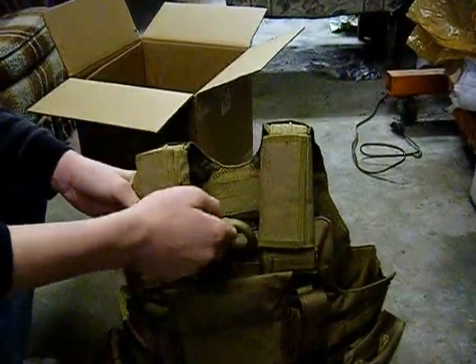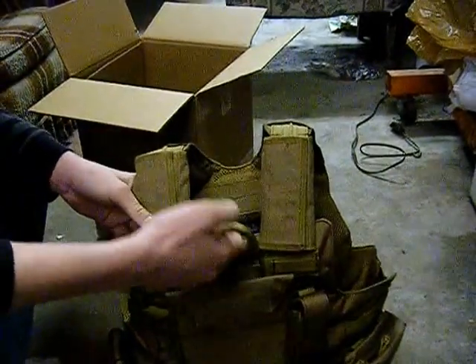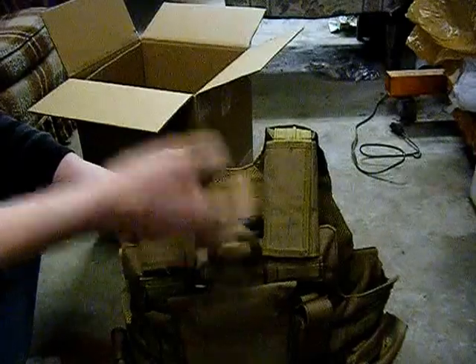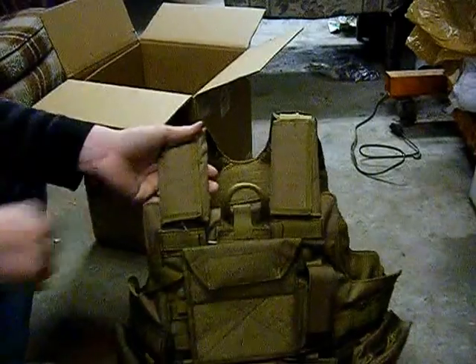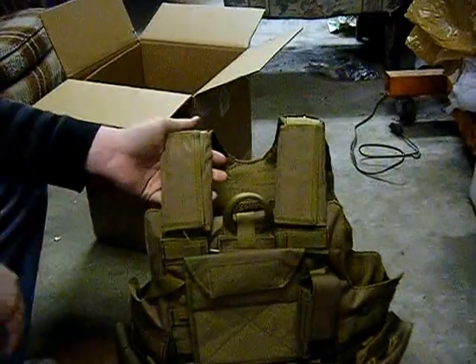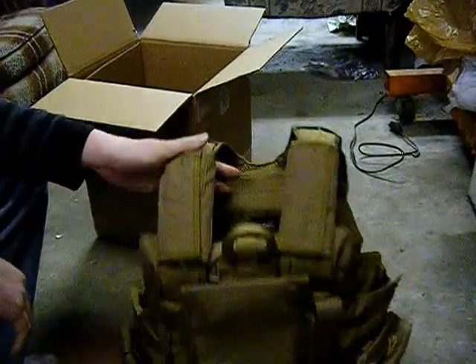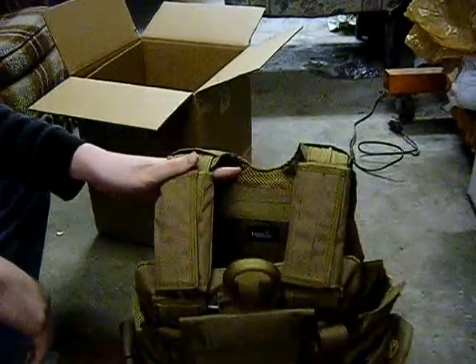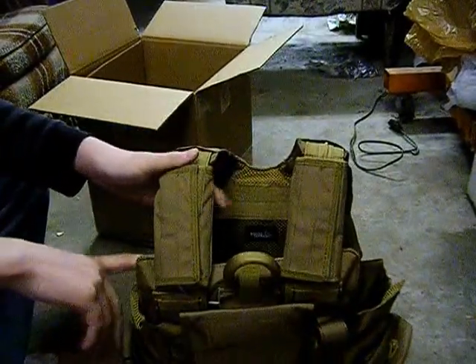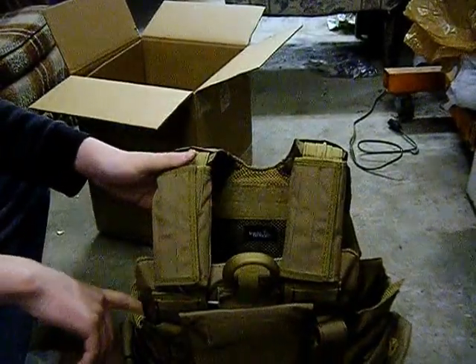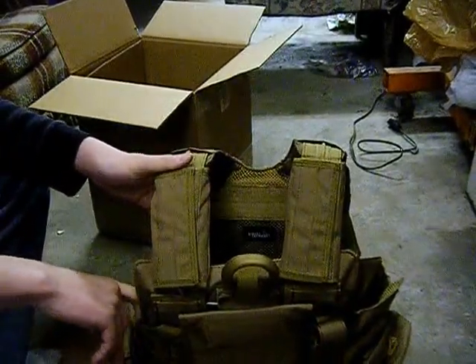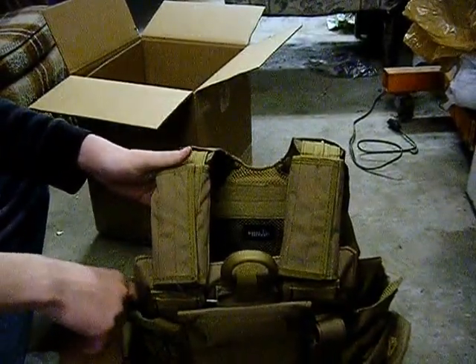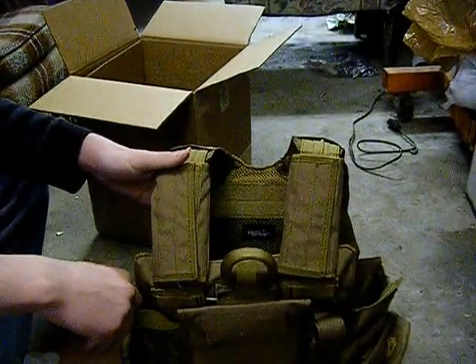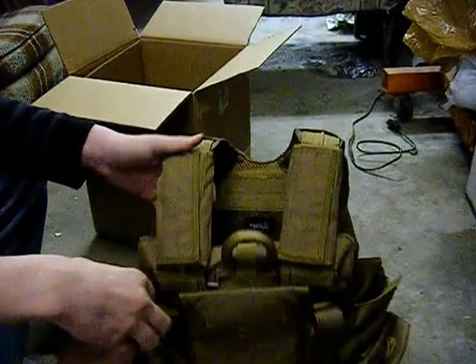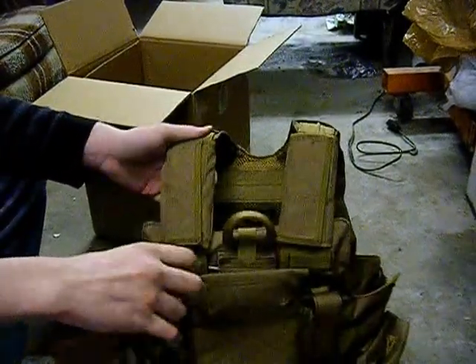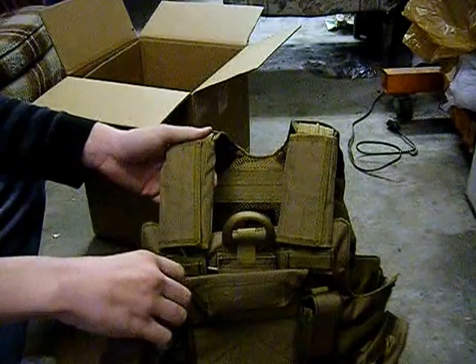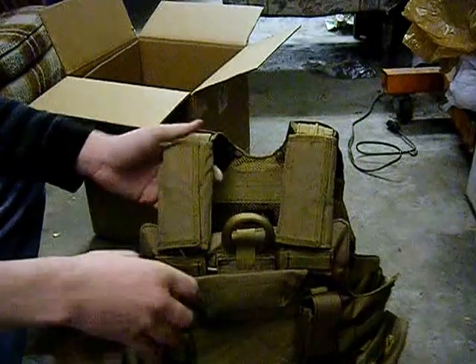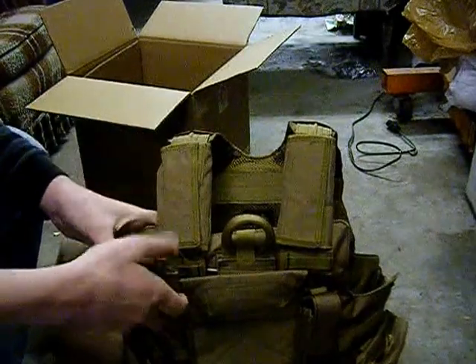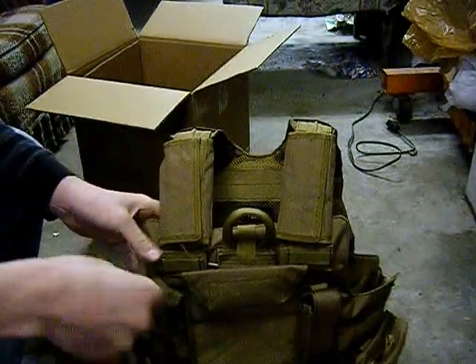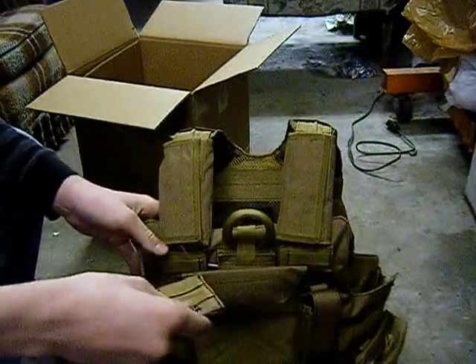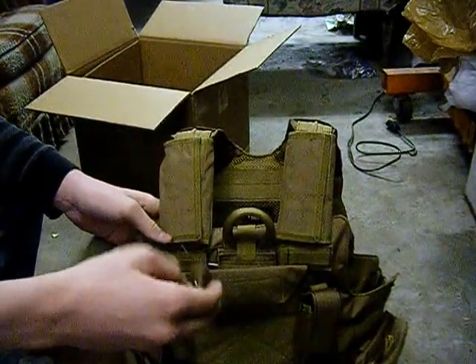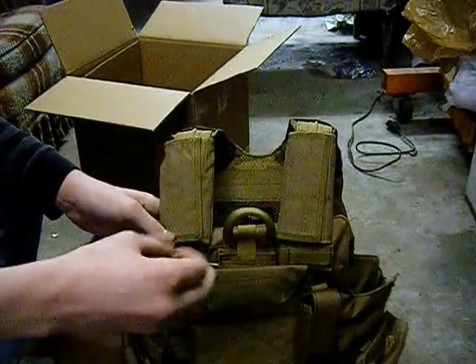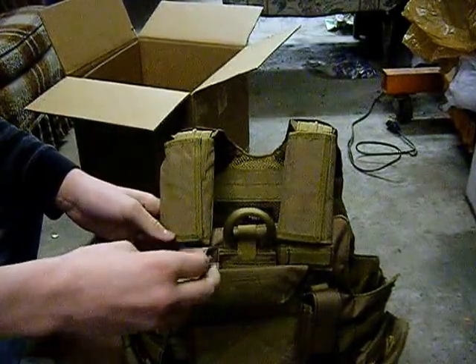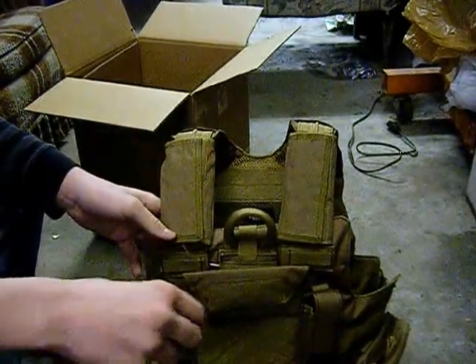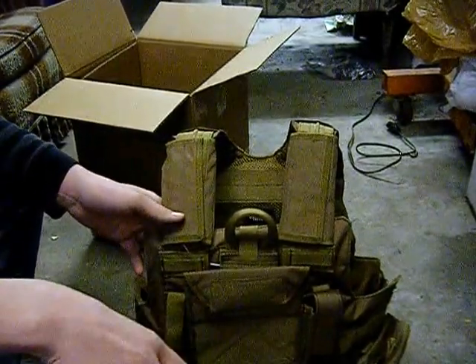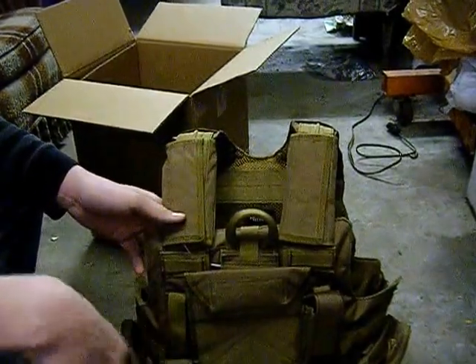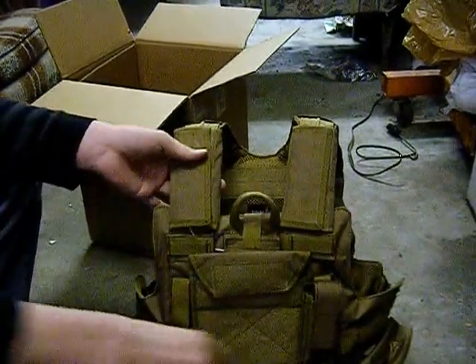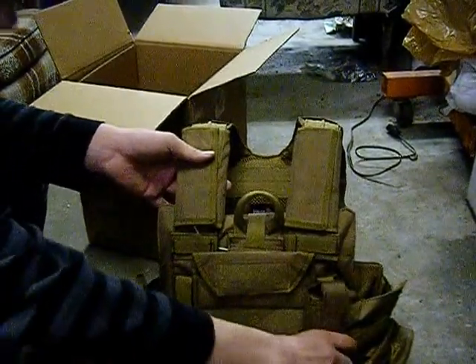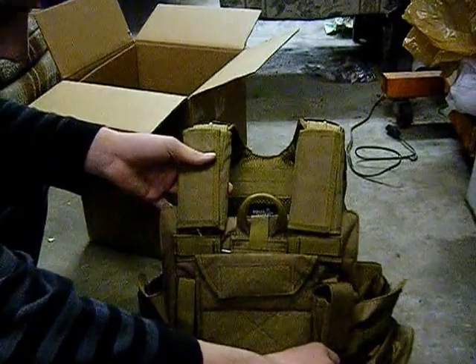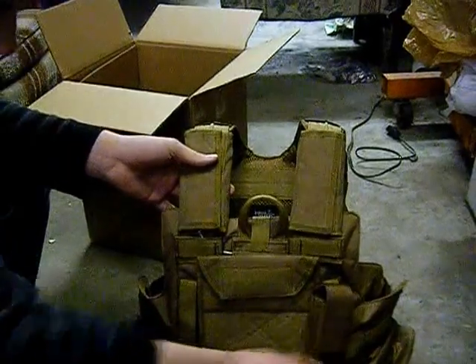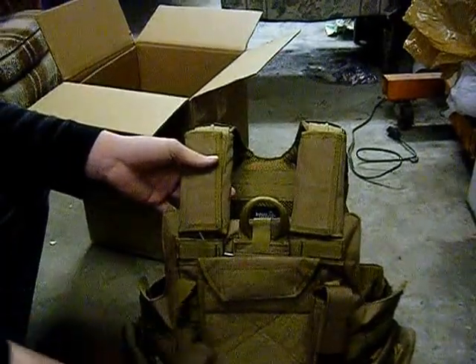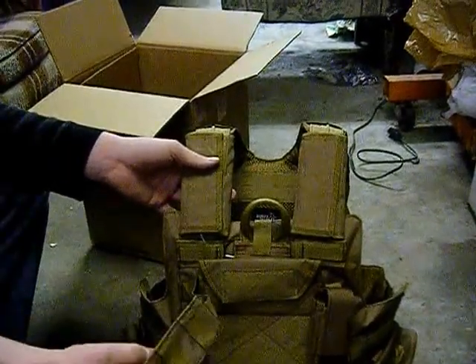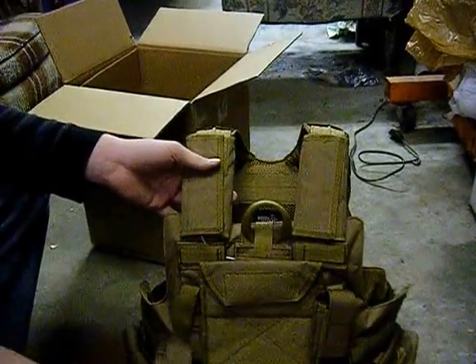It is quick release. I'm not exactly sure how the quick release works right now — I'll have to figure that out. It also comes with a pistol mag, which is not attached on one side. That one is attached; I don't know why this one isn't.